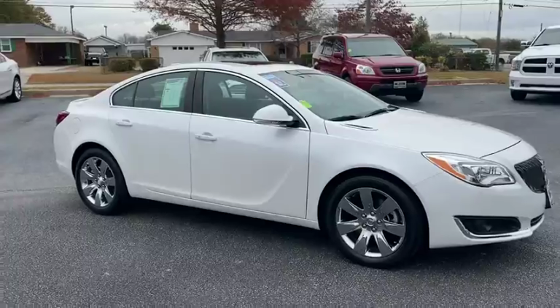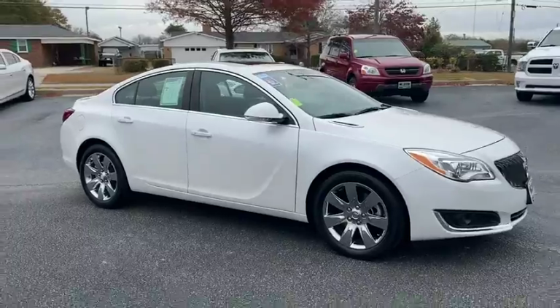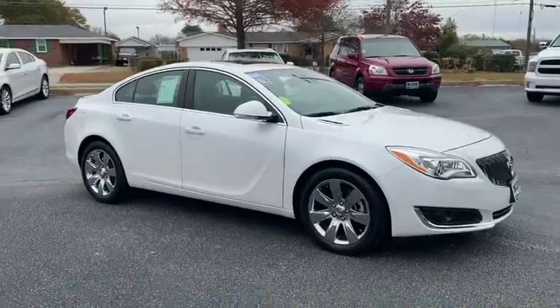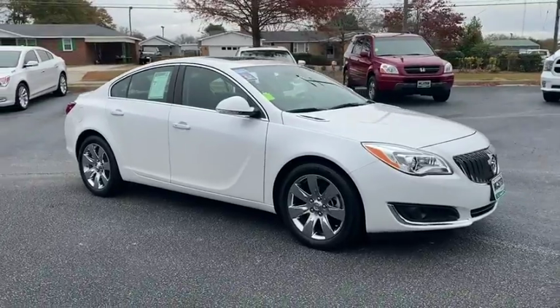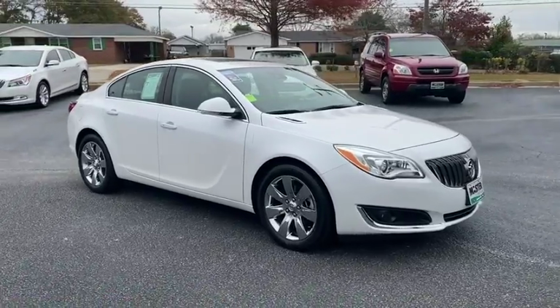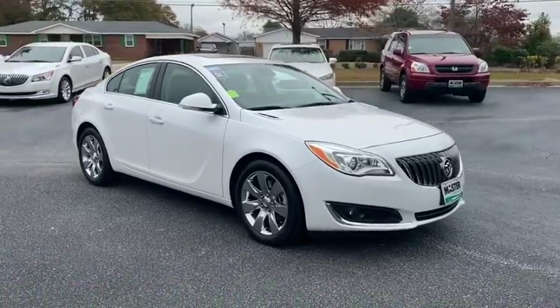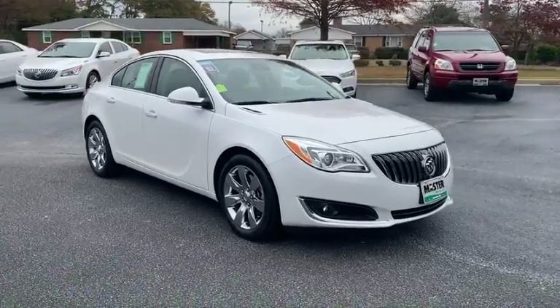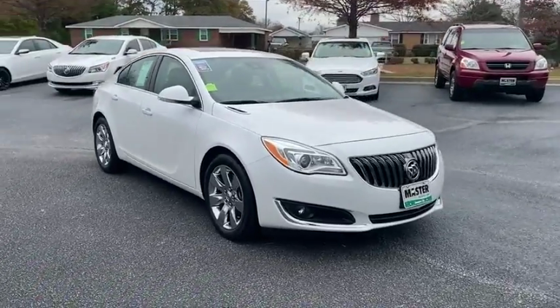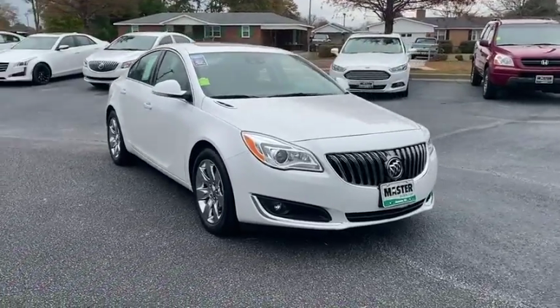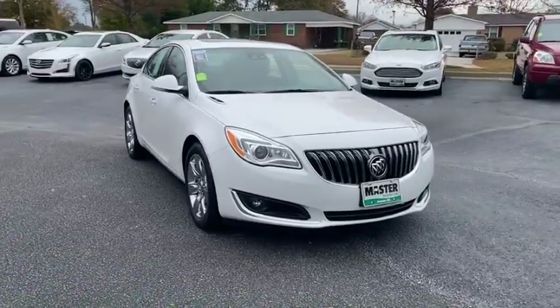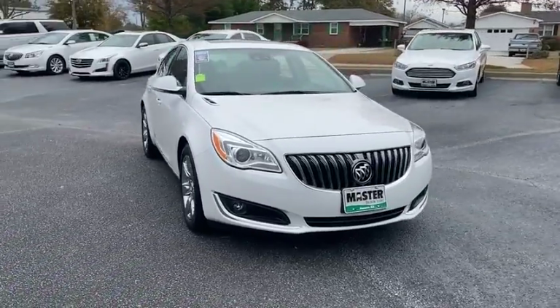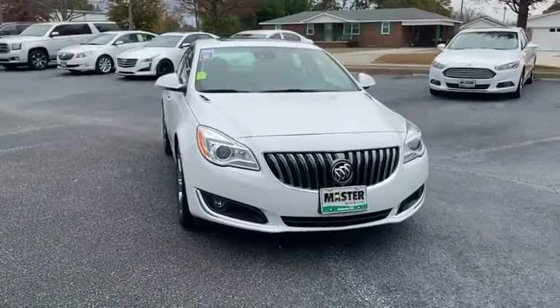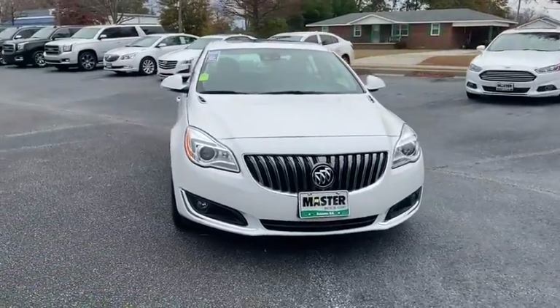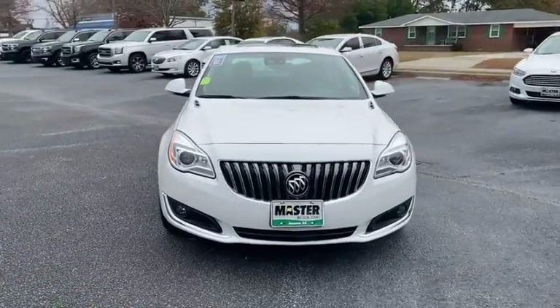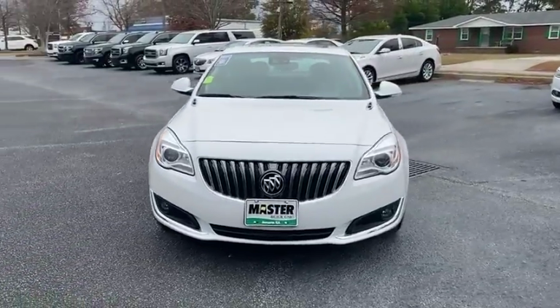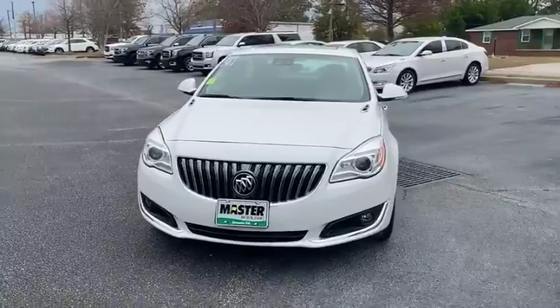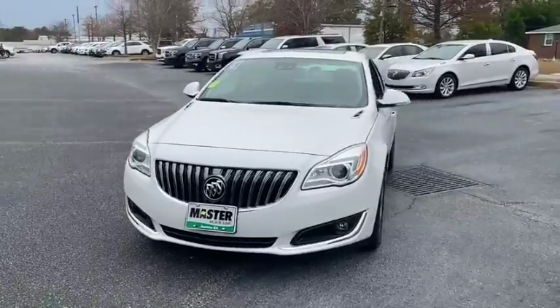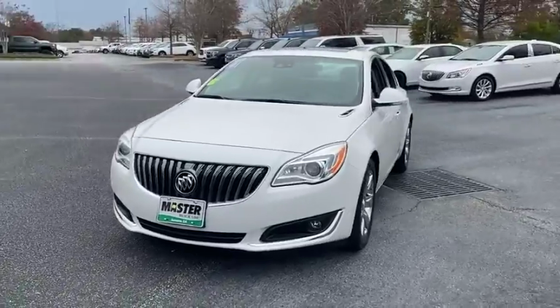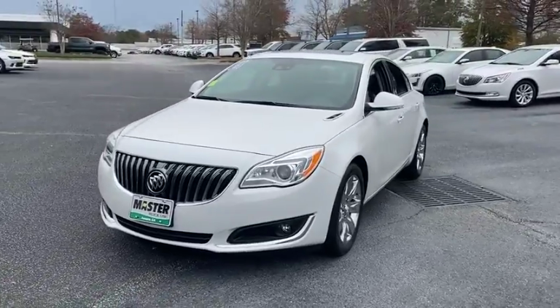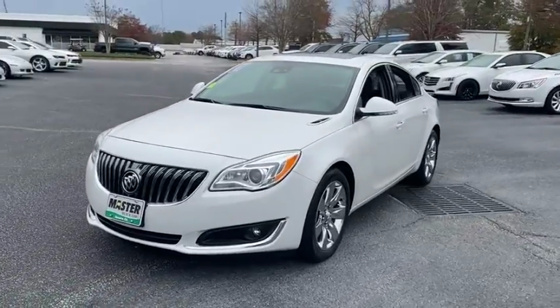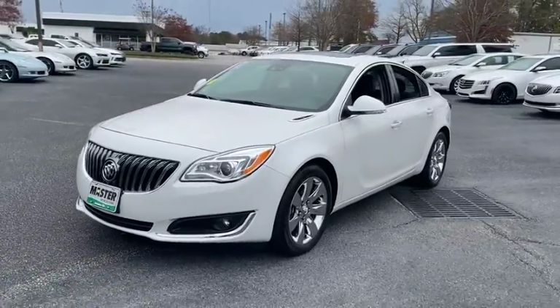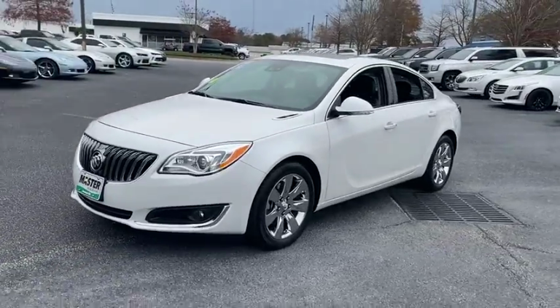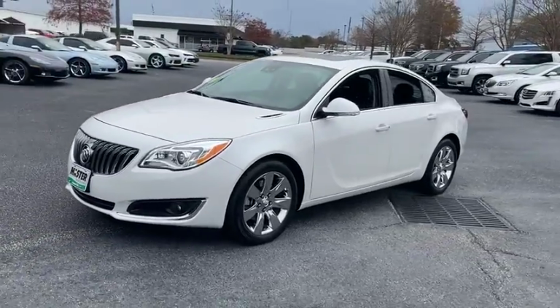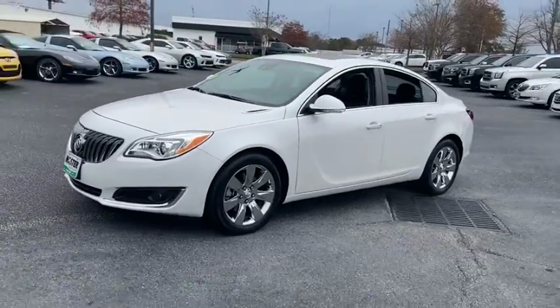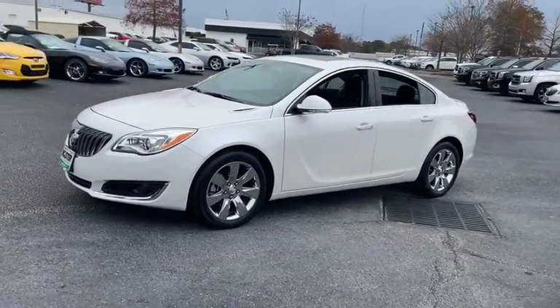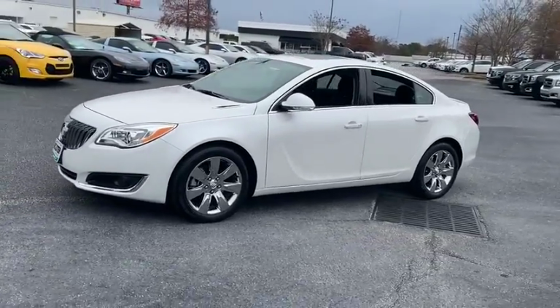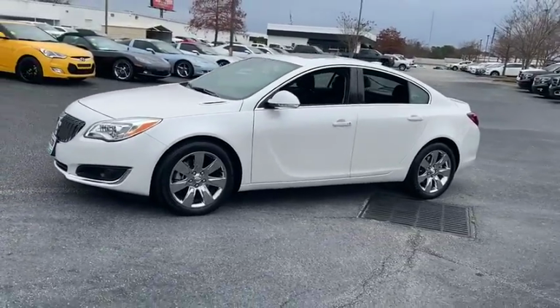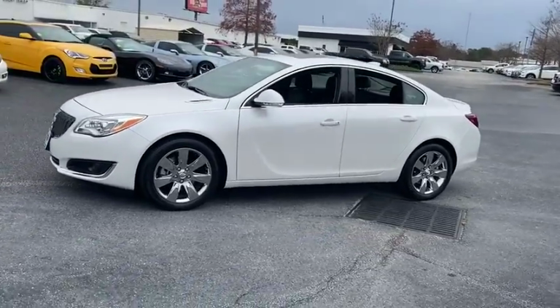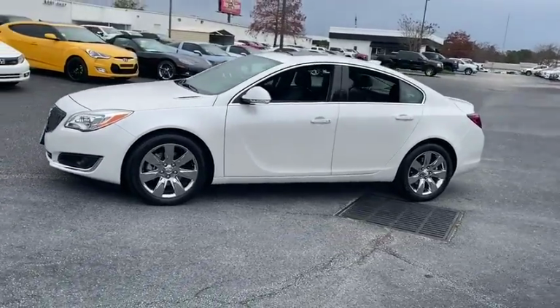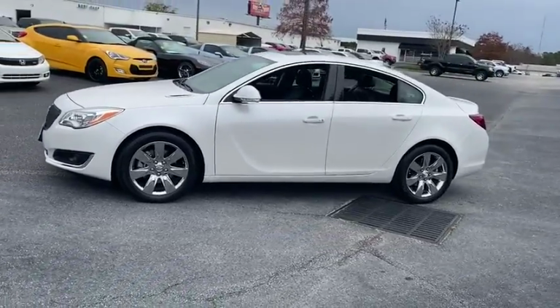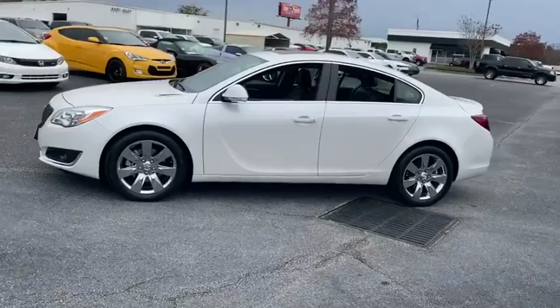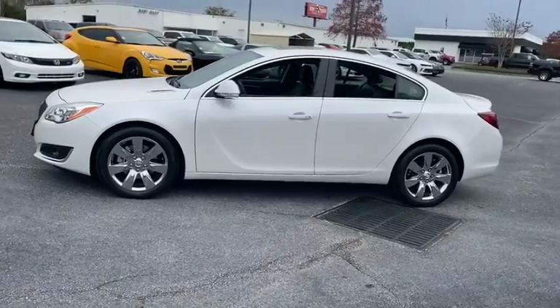Make a great choice today with the 2016 Buick Regal. The Buick Regal is based on the European Opel Insignia. The Regal is as much a sports sedan as it is a family sedan.